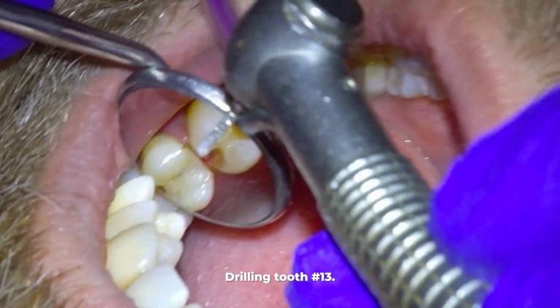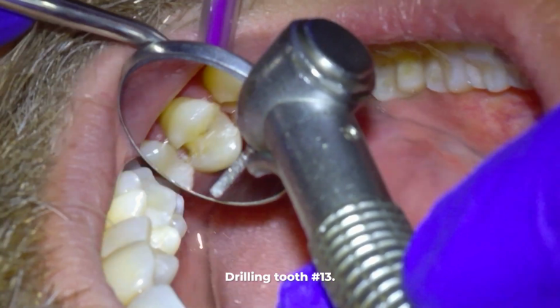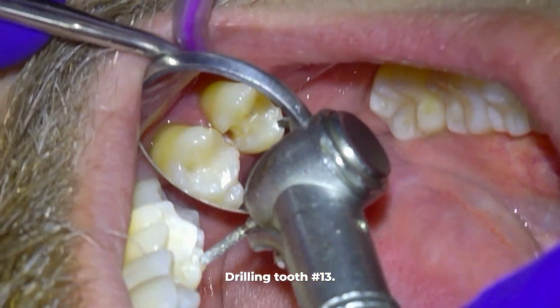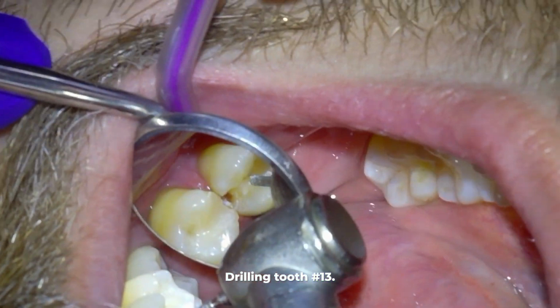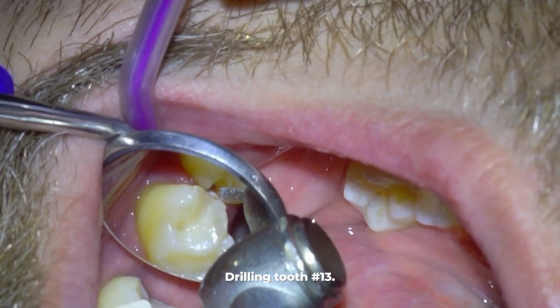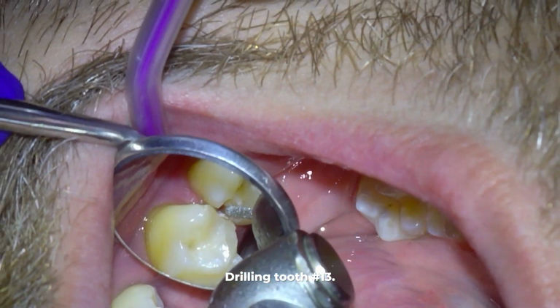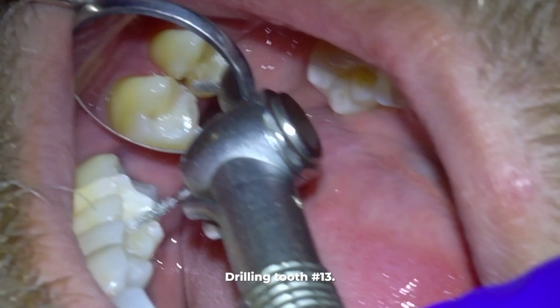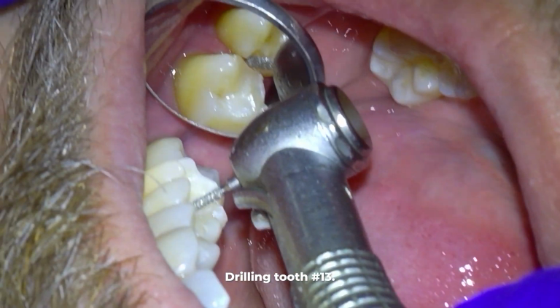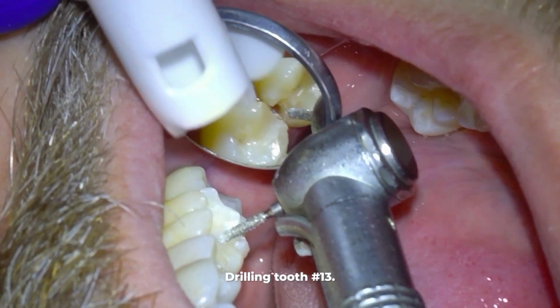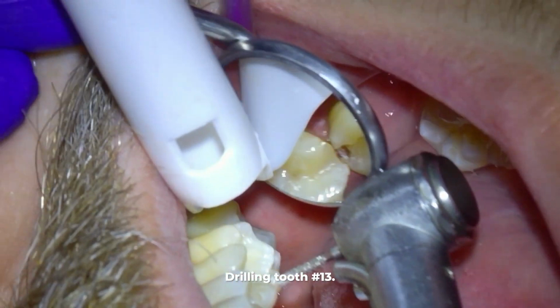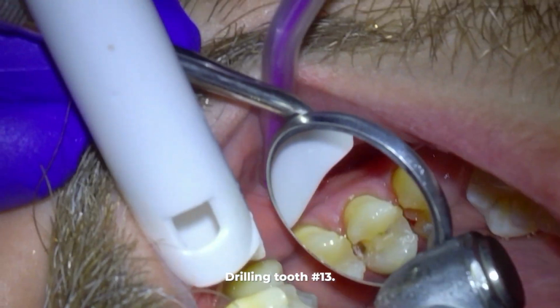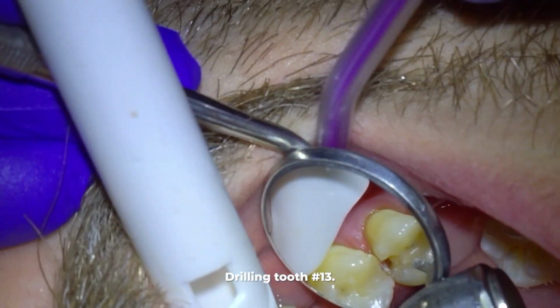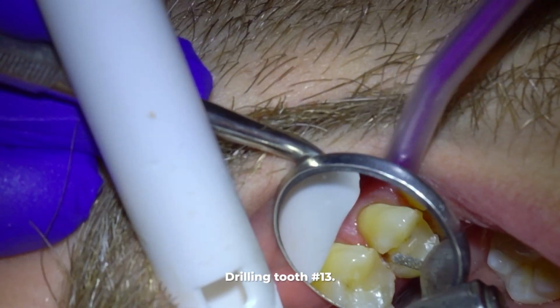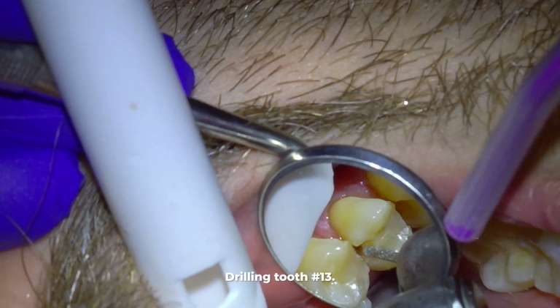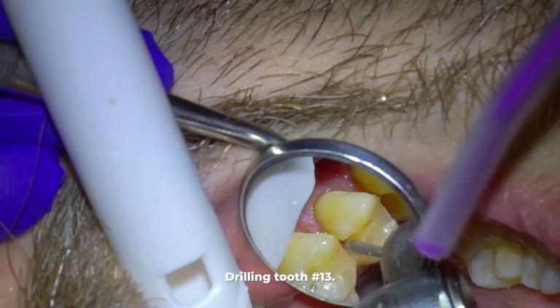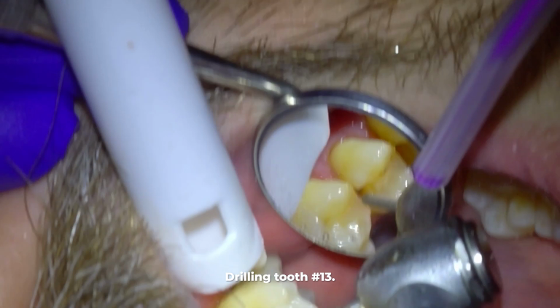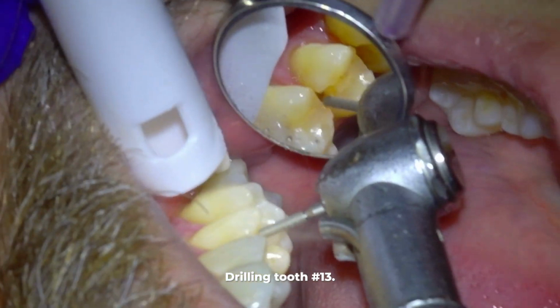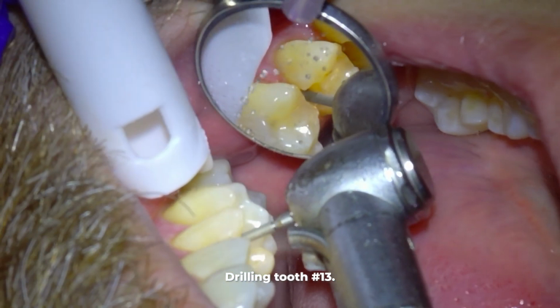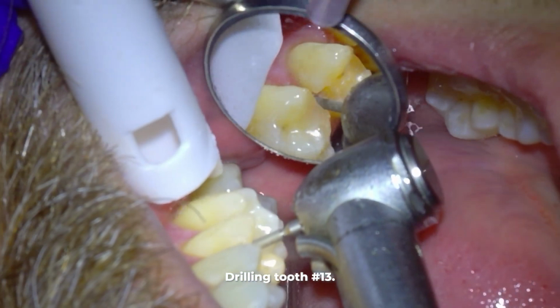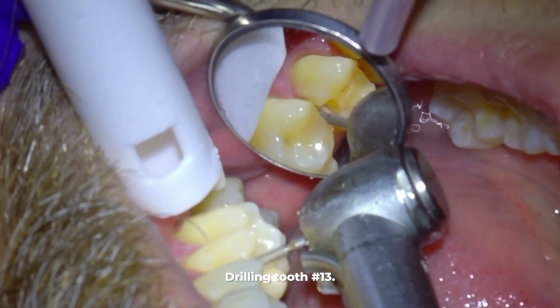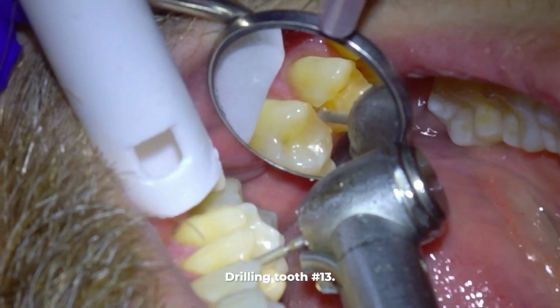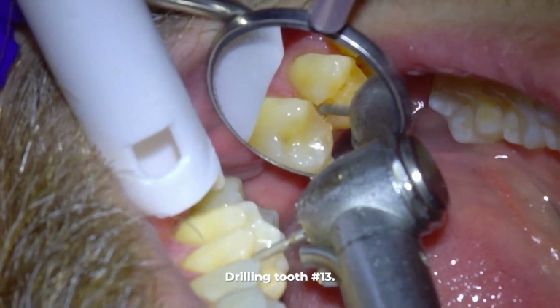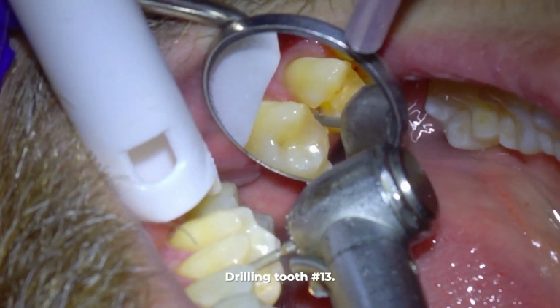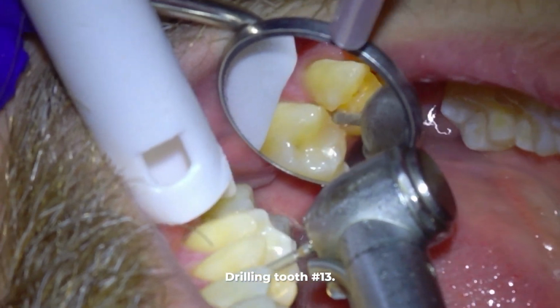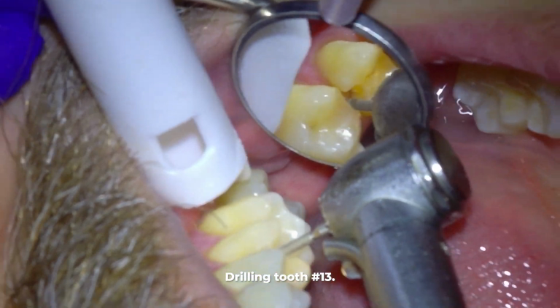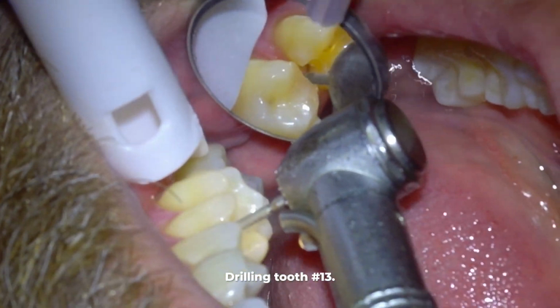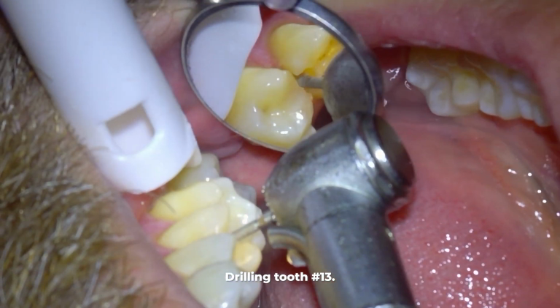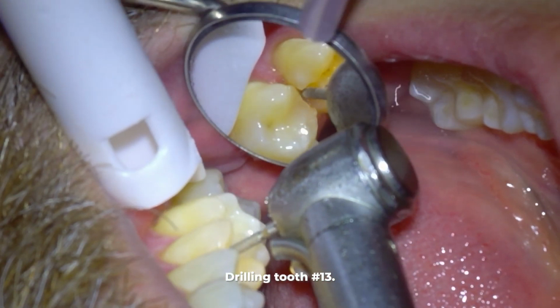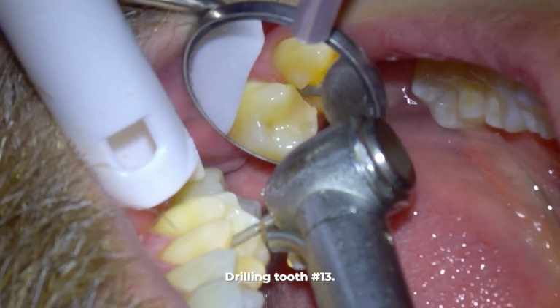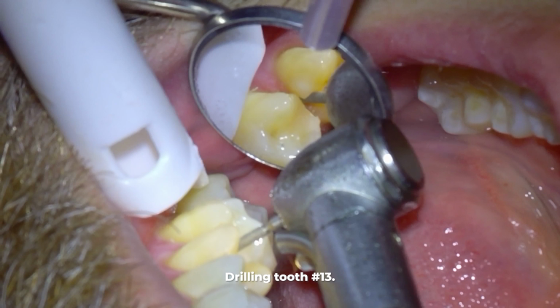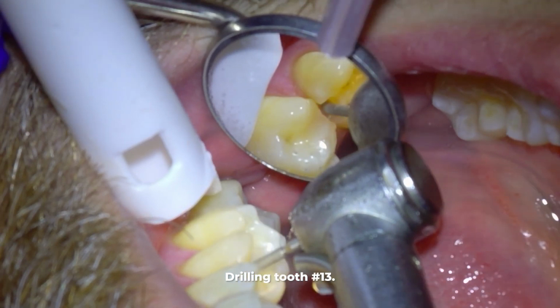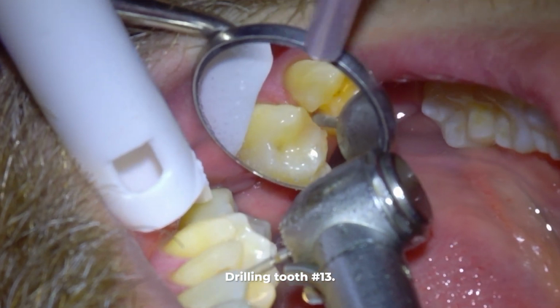Now we keep drilling the tooth with the high speed drill to make the ideal size slot for the filling. As I finish up, I will also remove the old filling with the void in it that I showed you in the x-ray earlier.